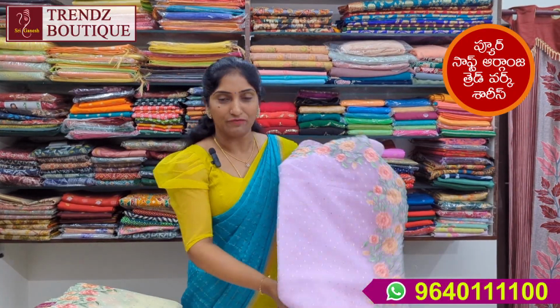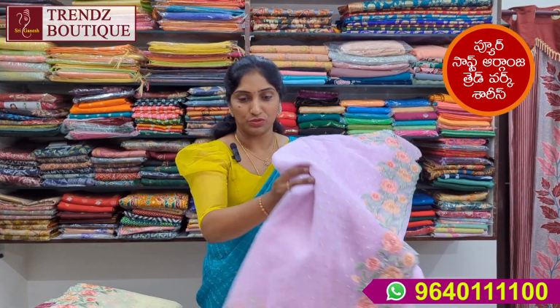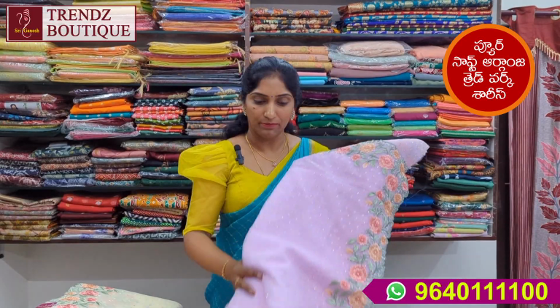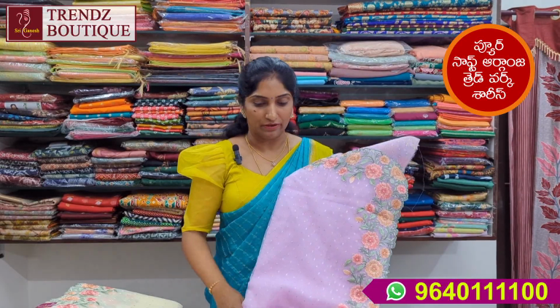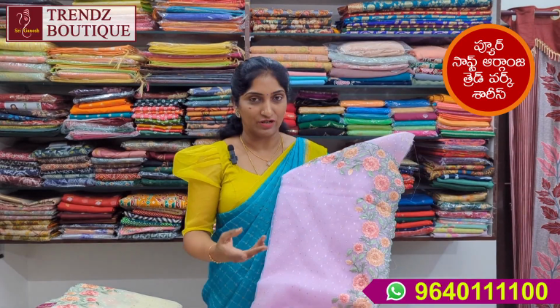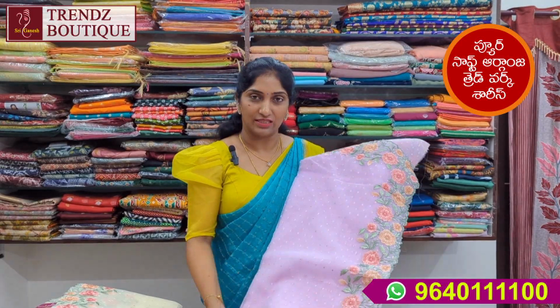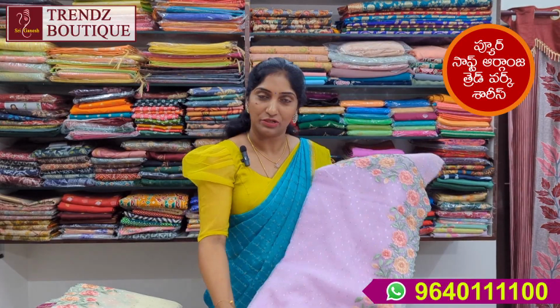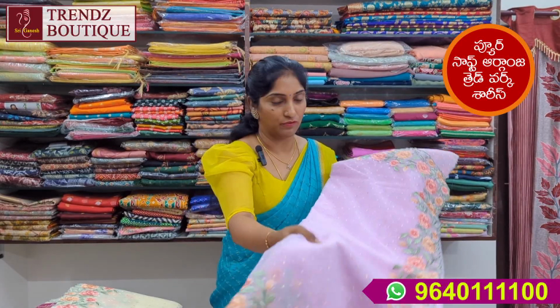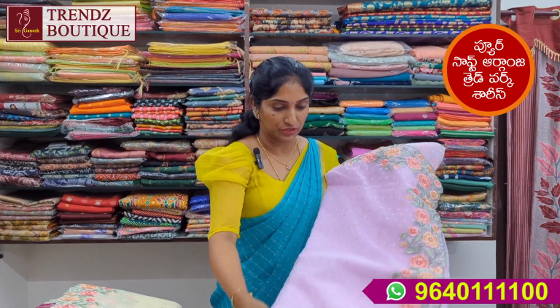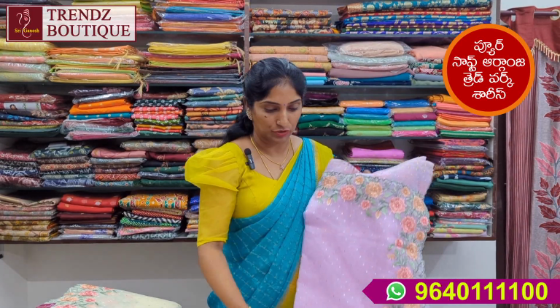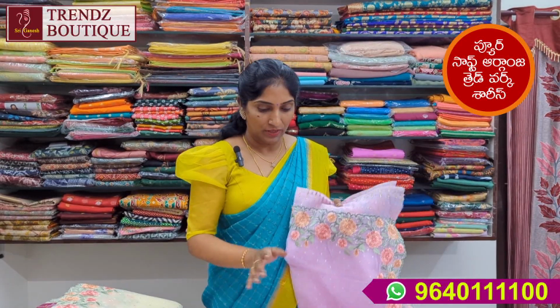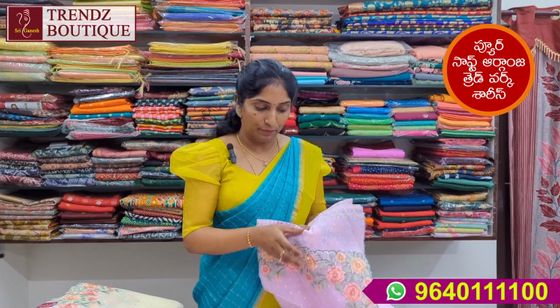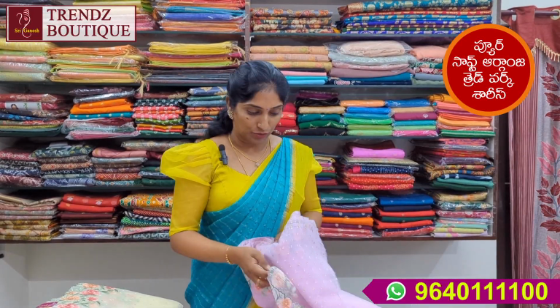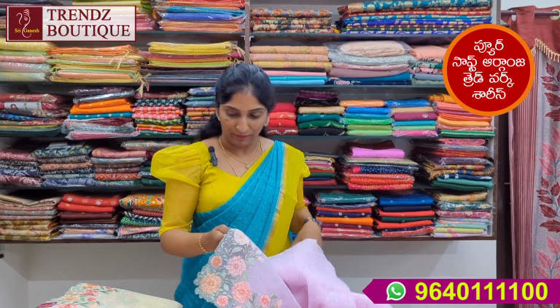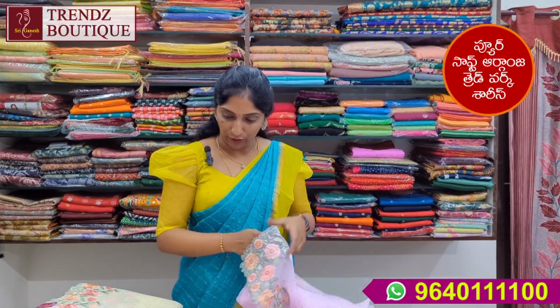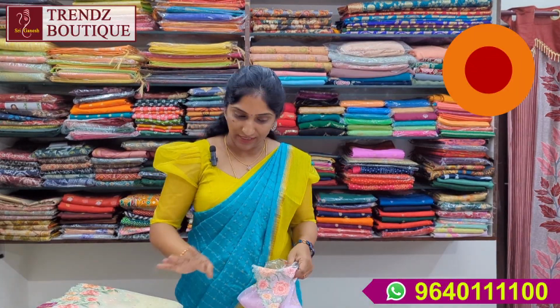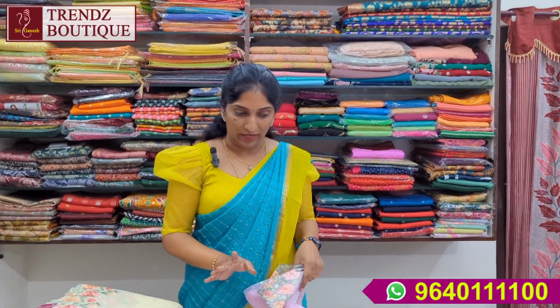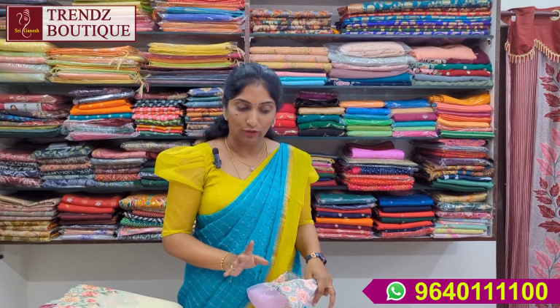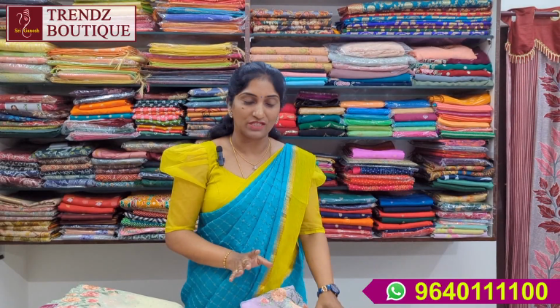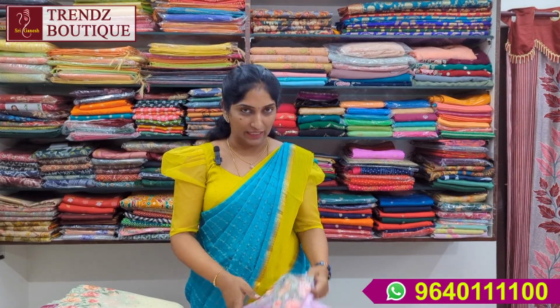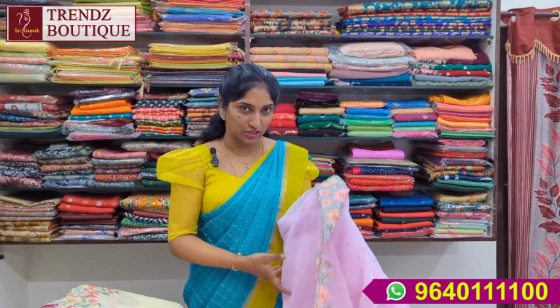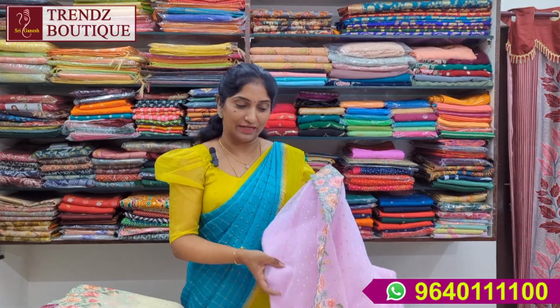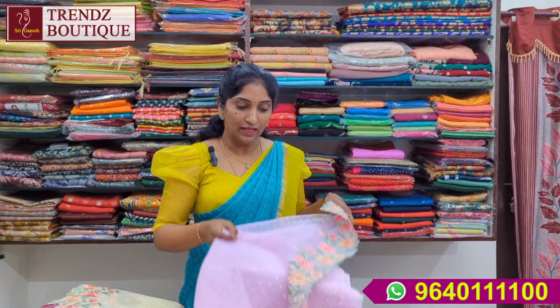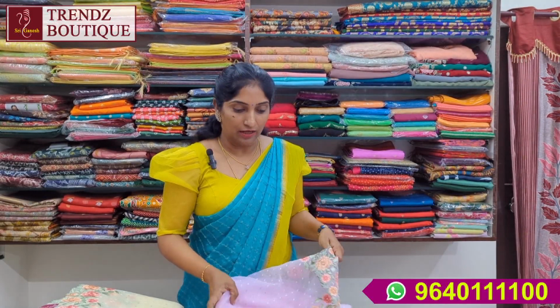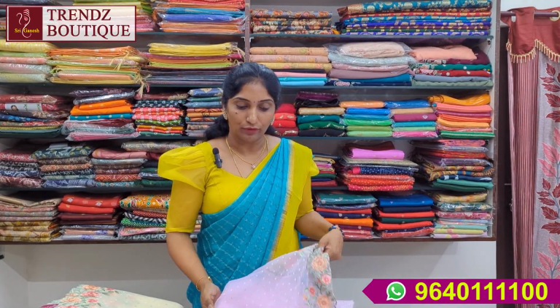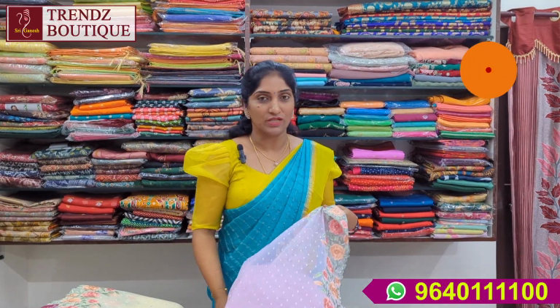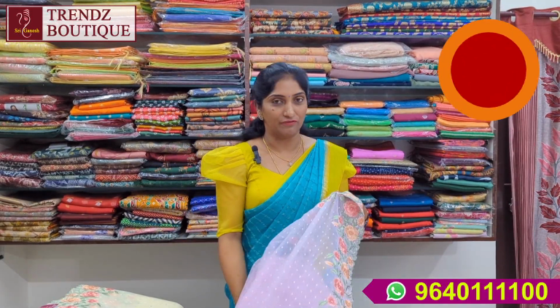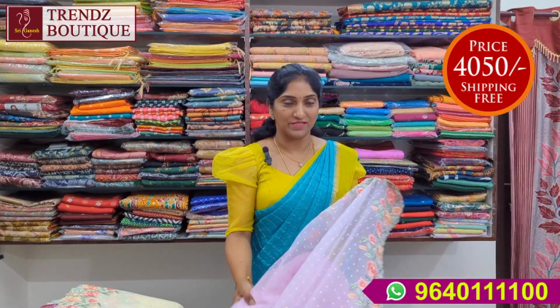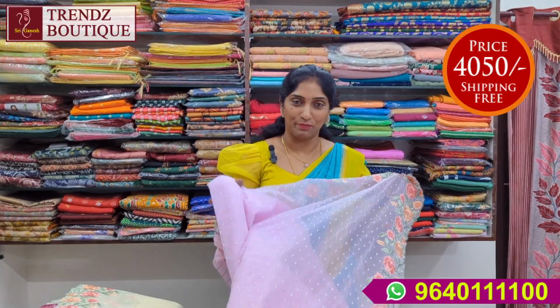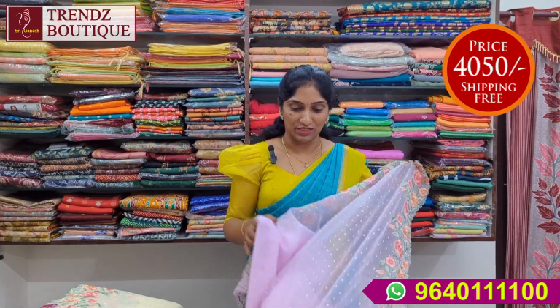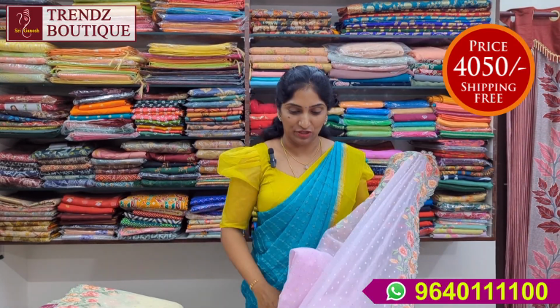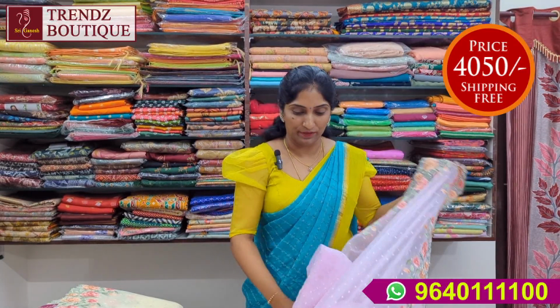It is dry wash and shampoo. It is priced at two designs for ₹4,050 with free shipping.